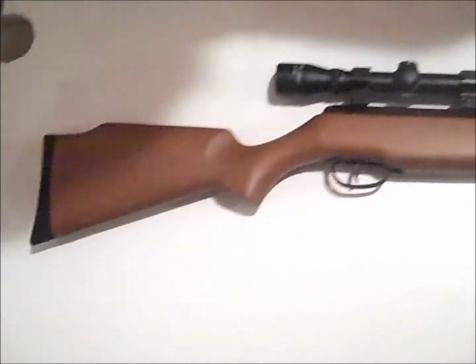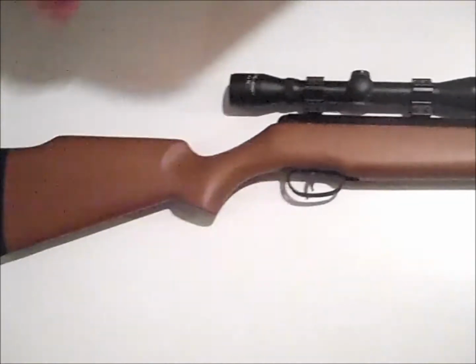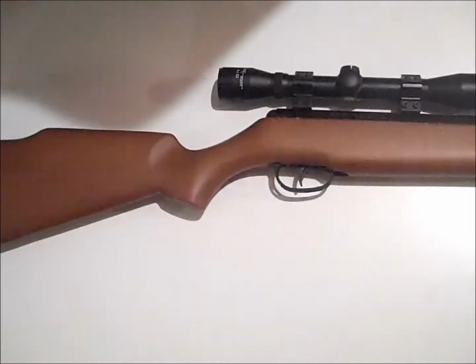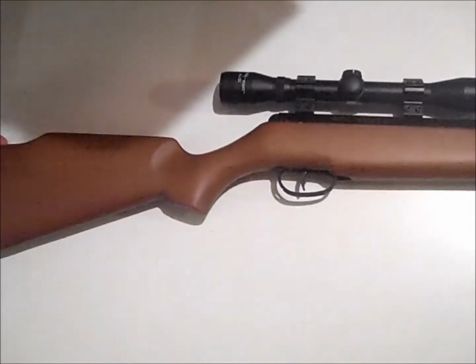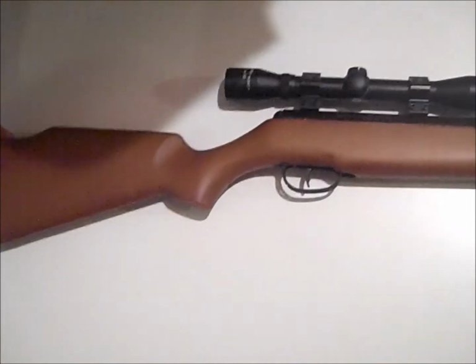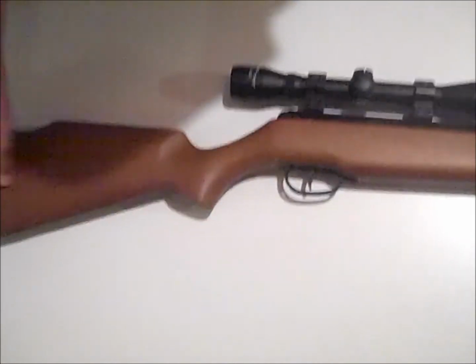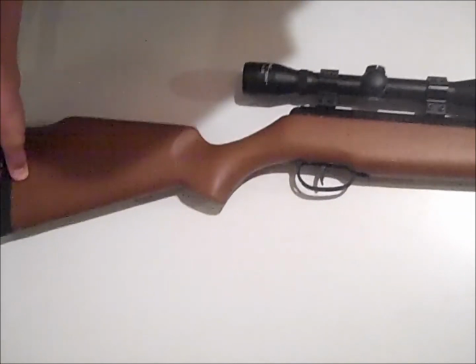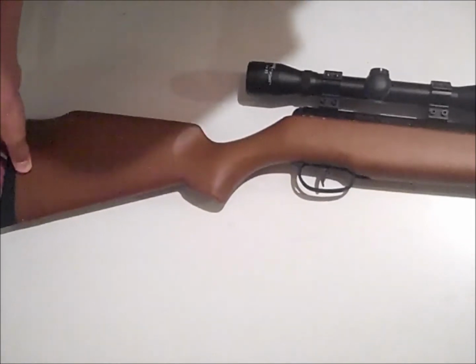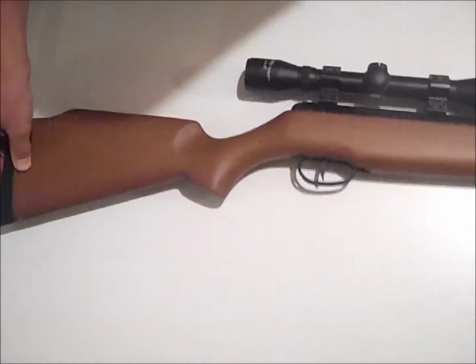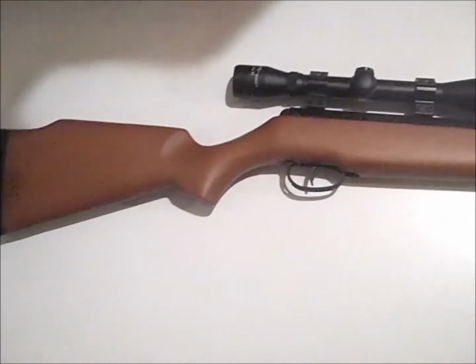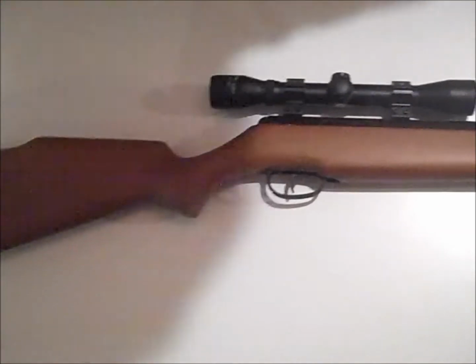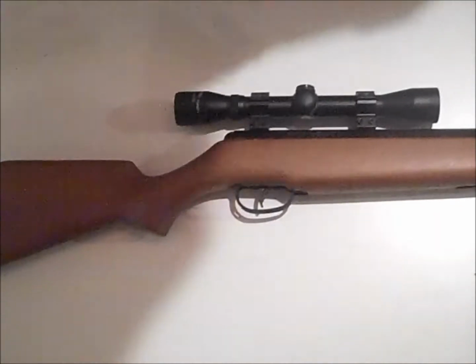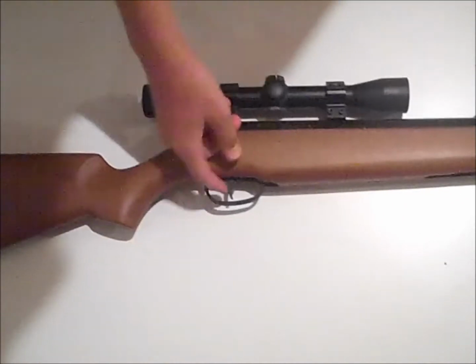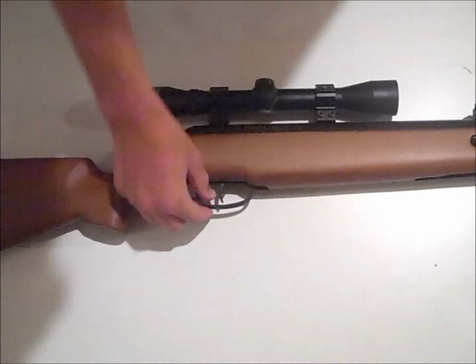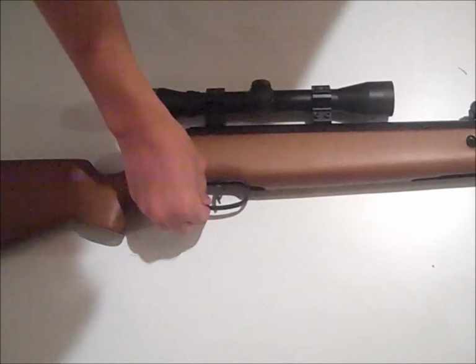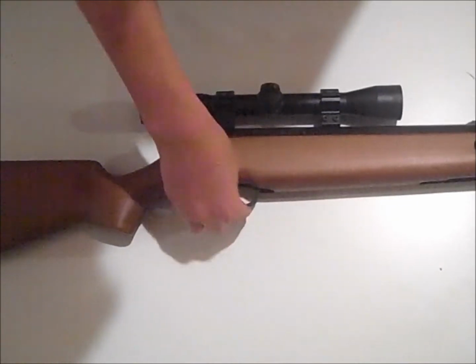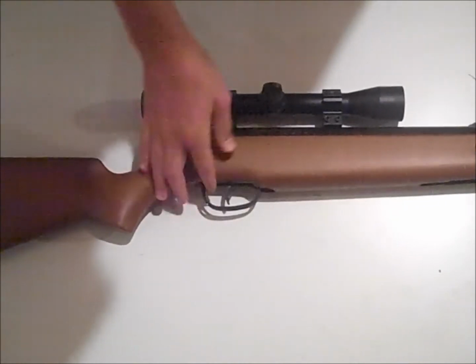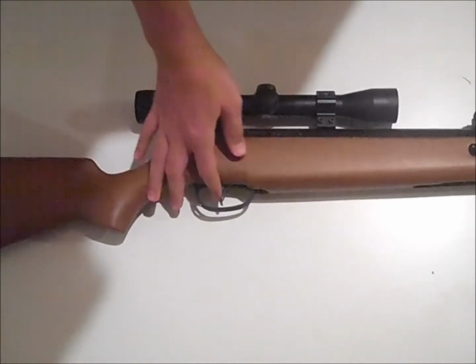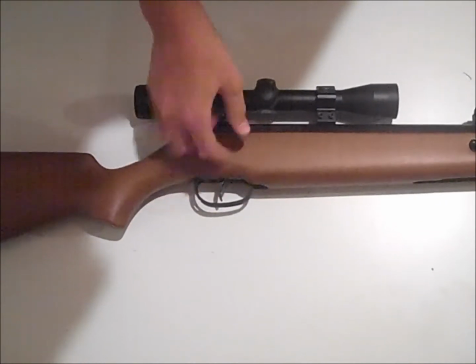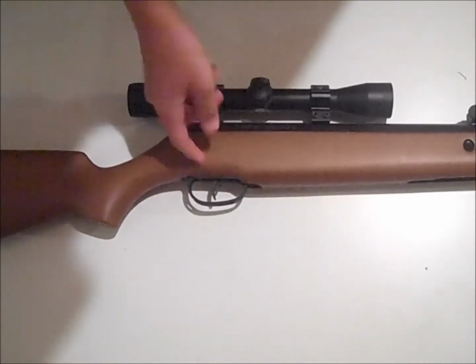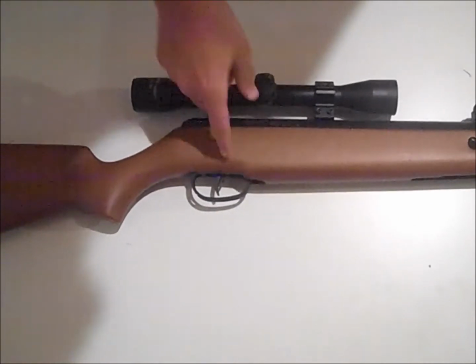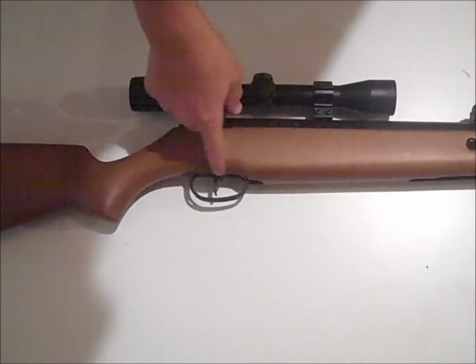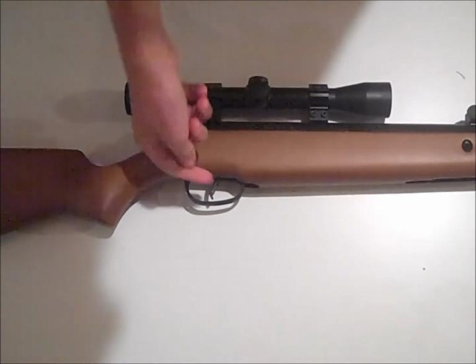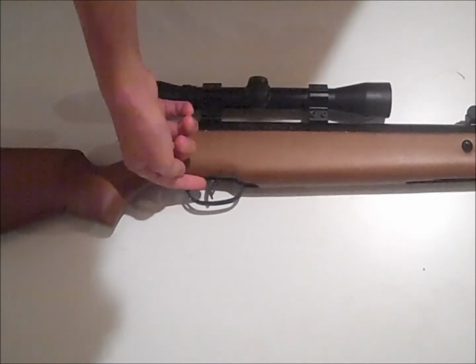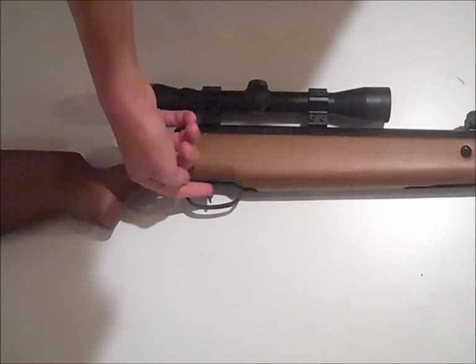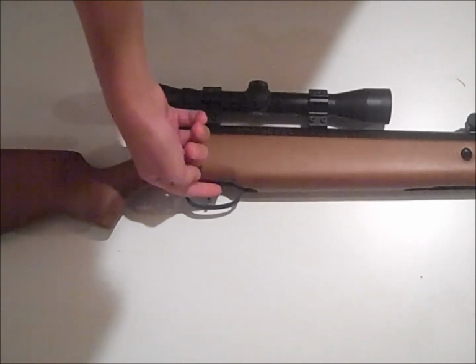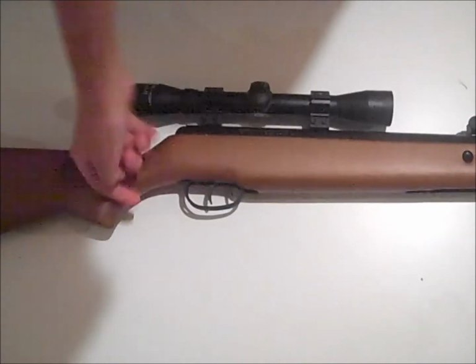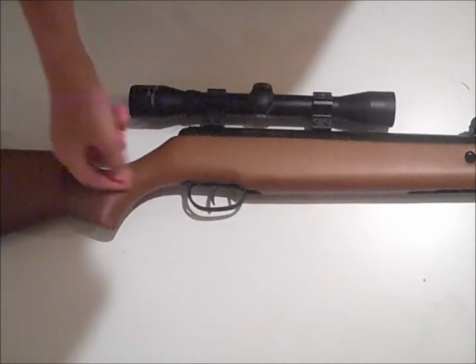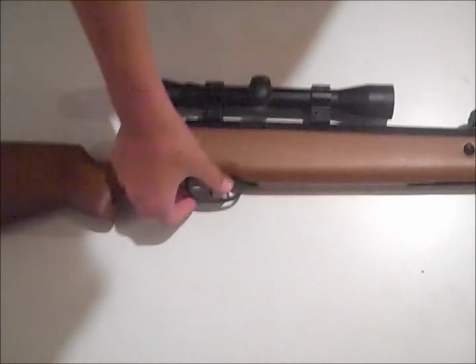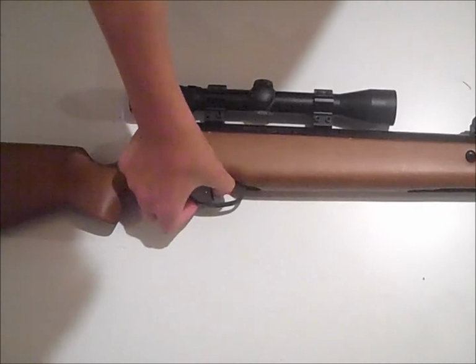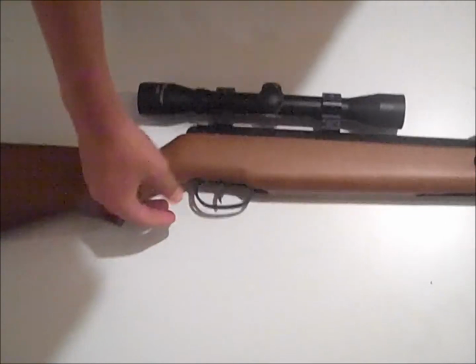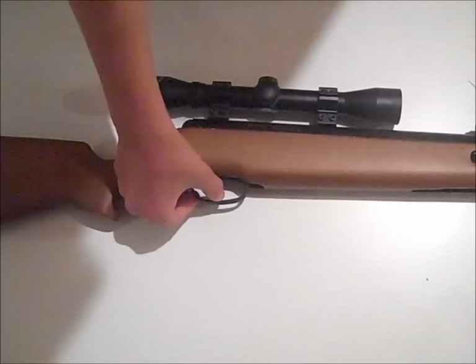And then back here you have a metal butt pad. And then the trigger right here is metal. And then your safety is this little switch right here — there it's off safety, and there it's on safety.